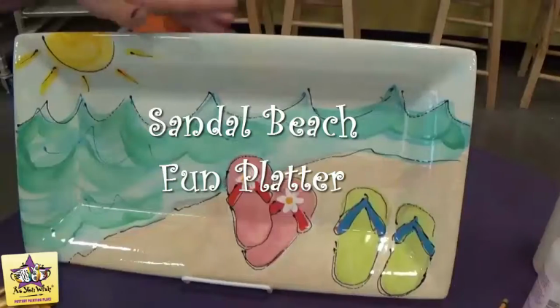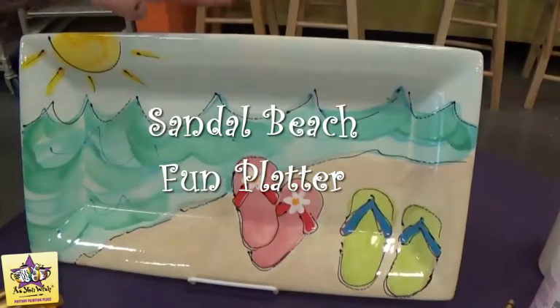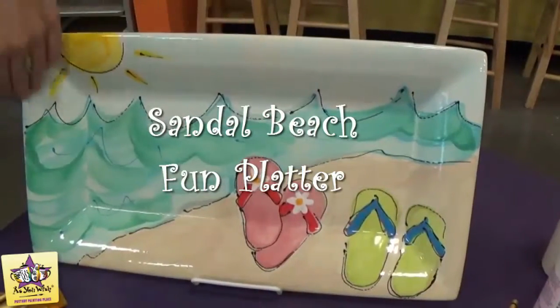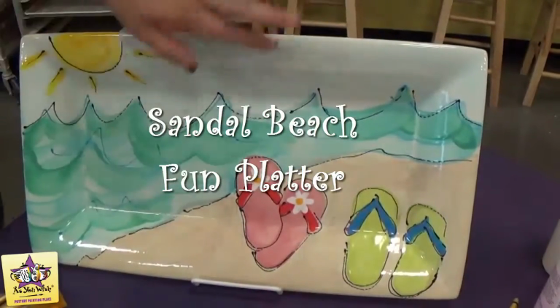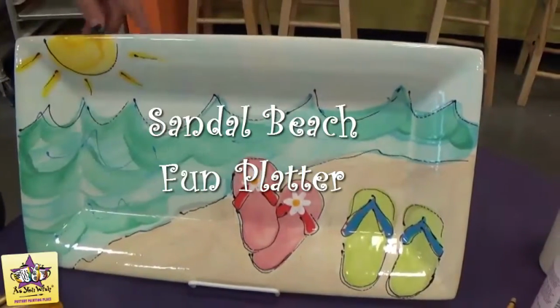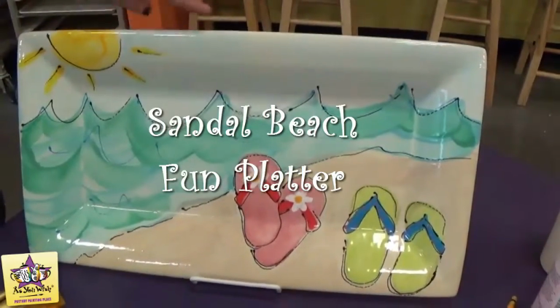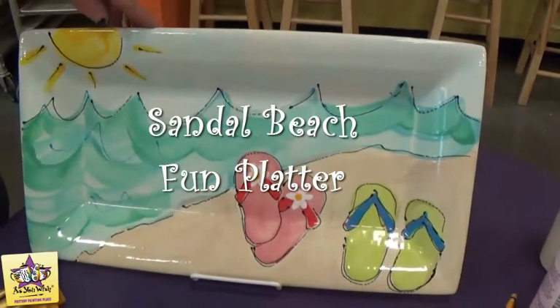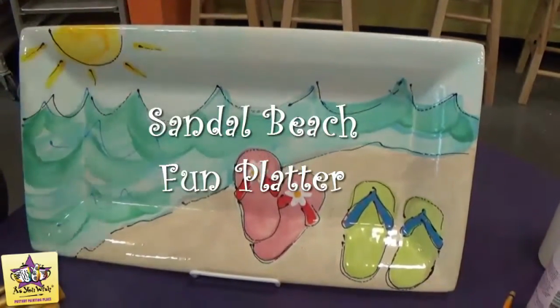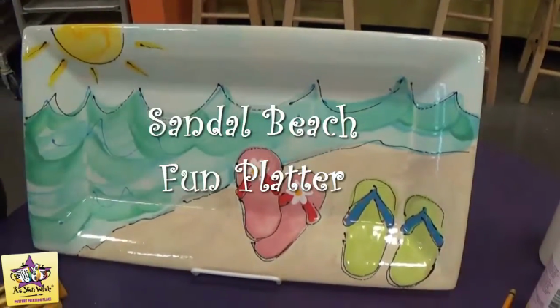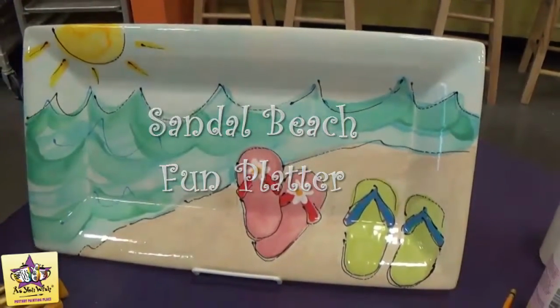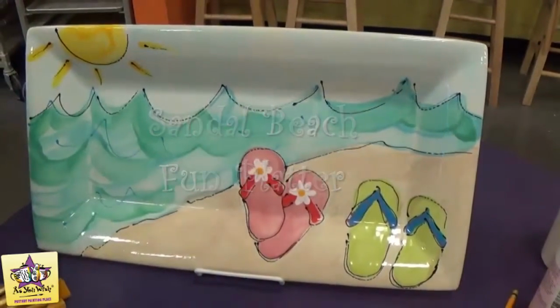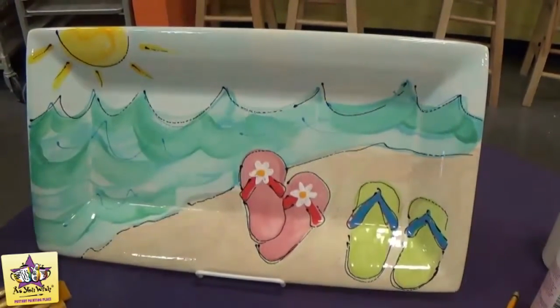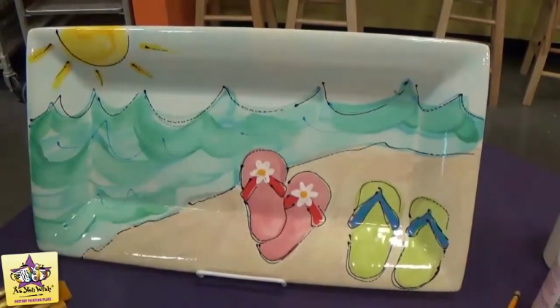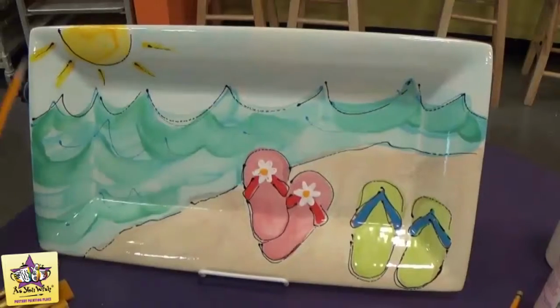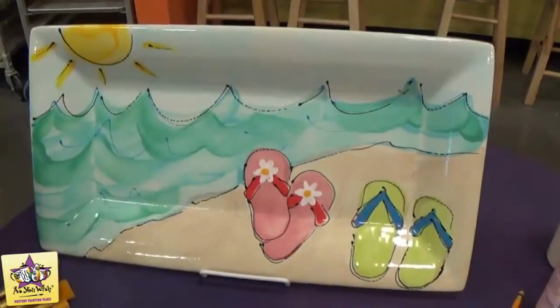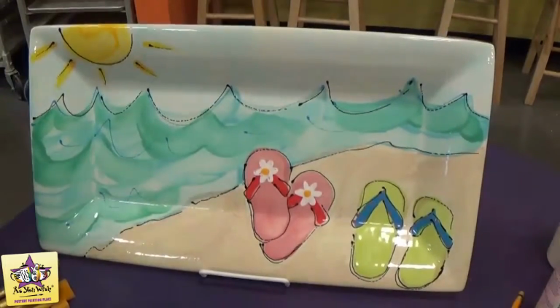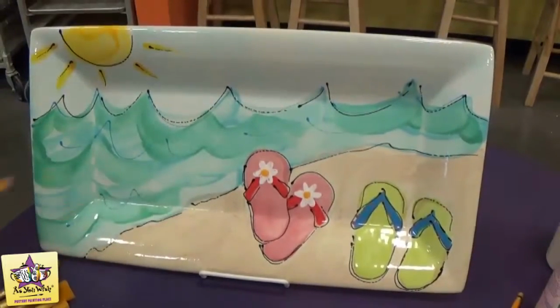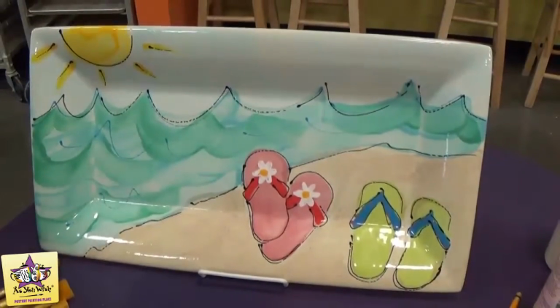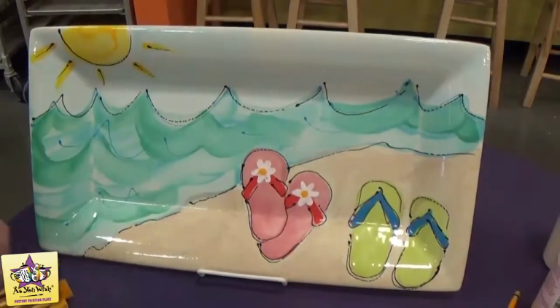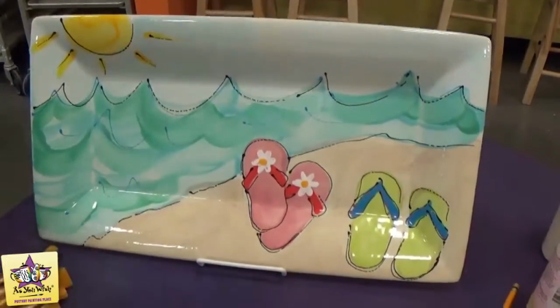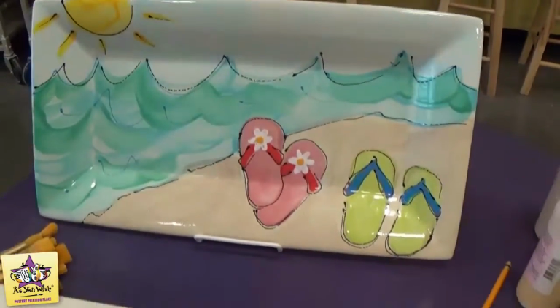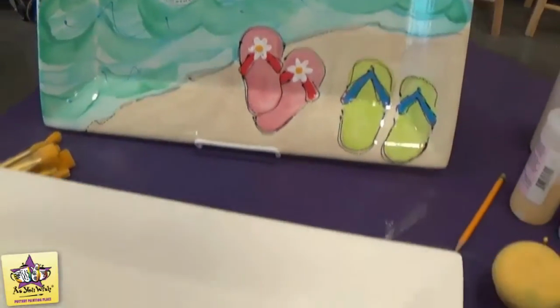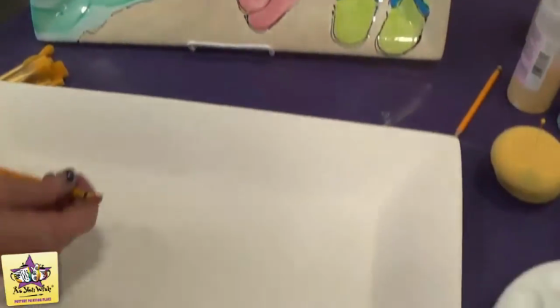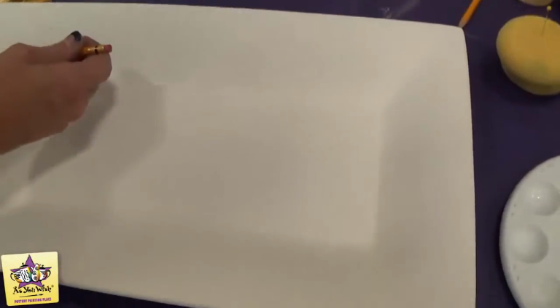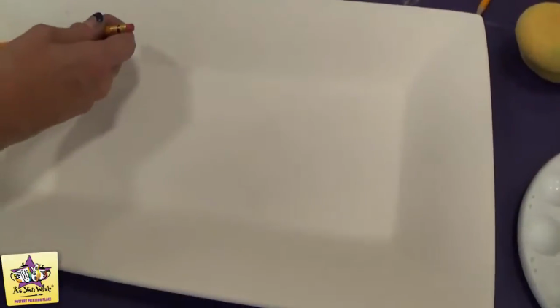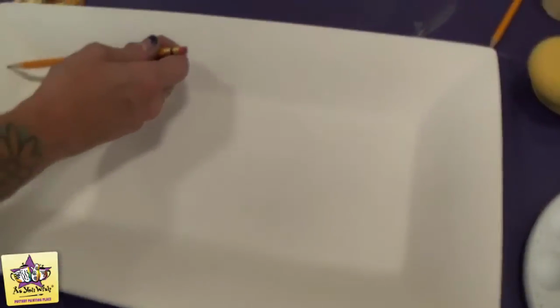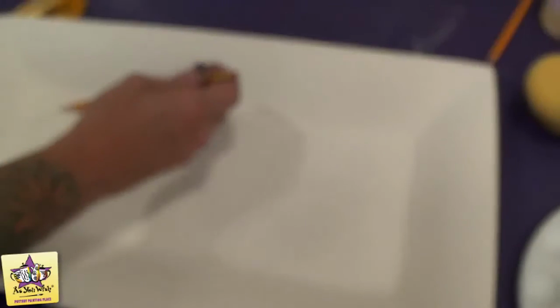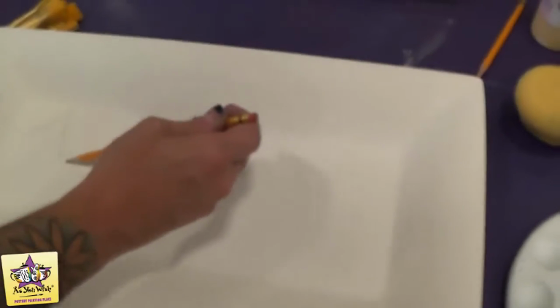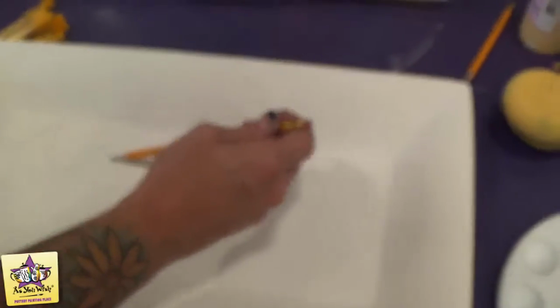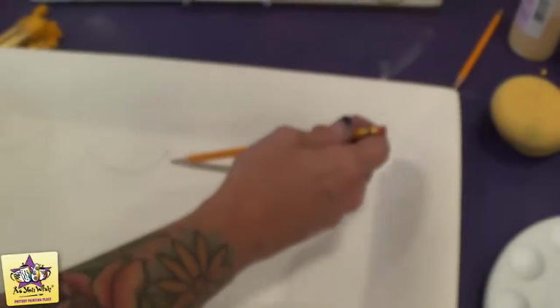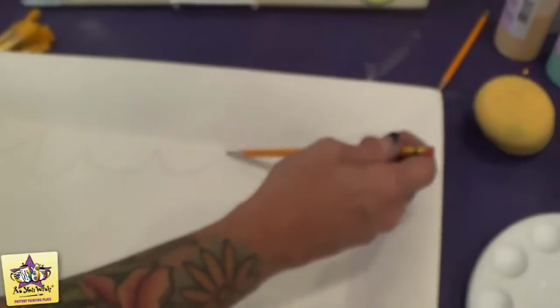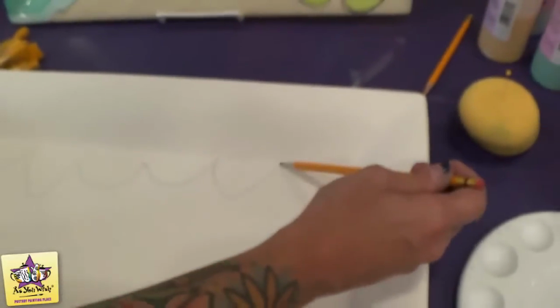We're going to make this beach platter today on the rectangle rim. We're going to start by taking a number two pencil and sketching our design across the platter. Start with the waves.